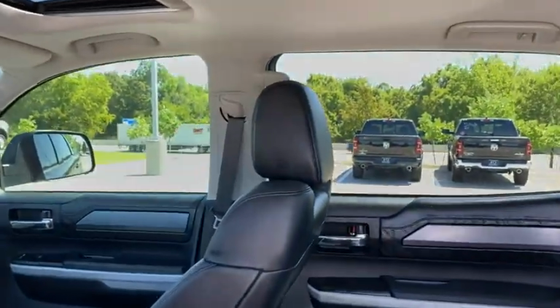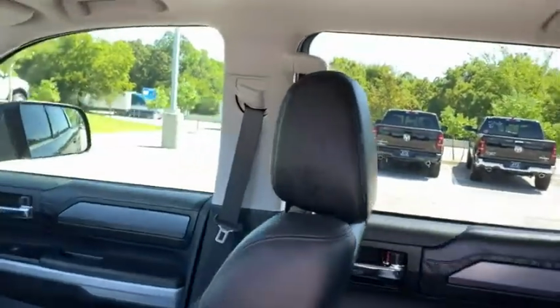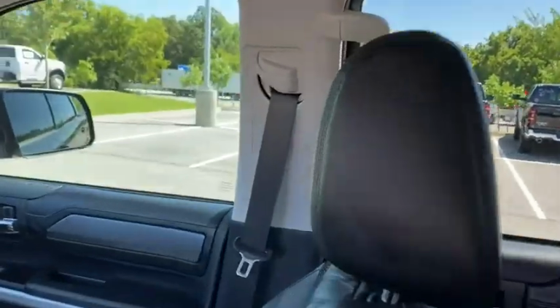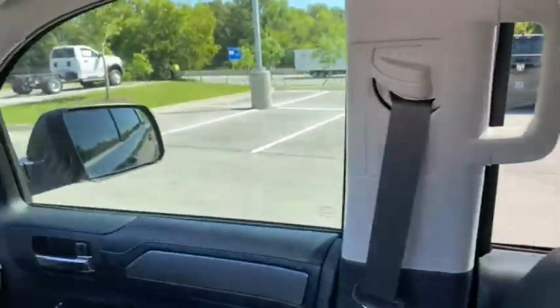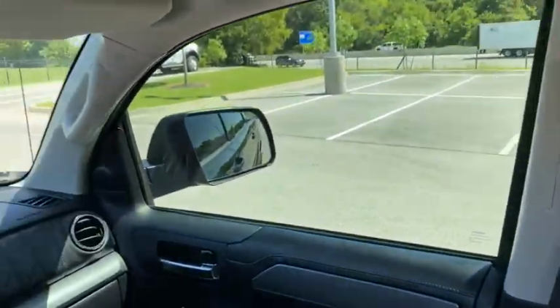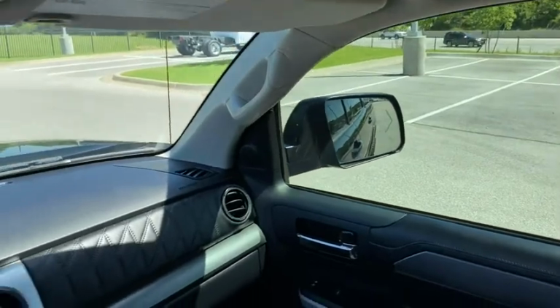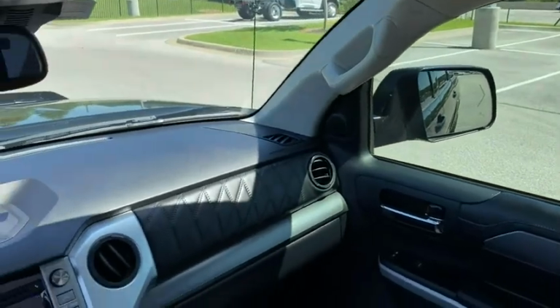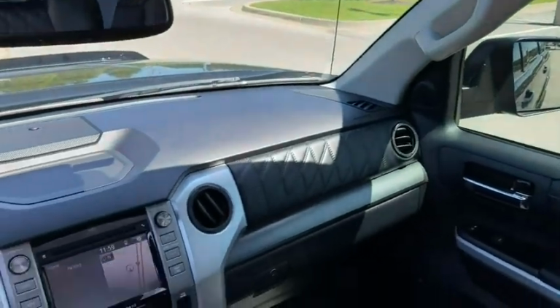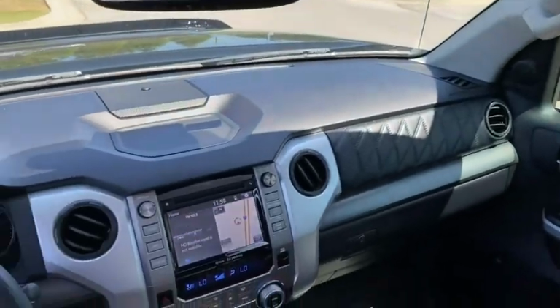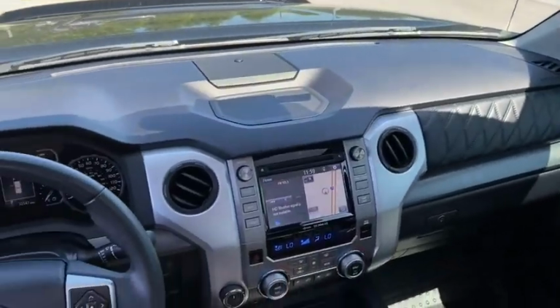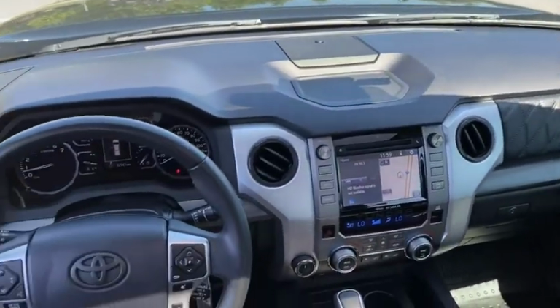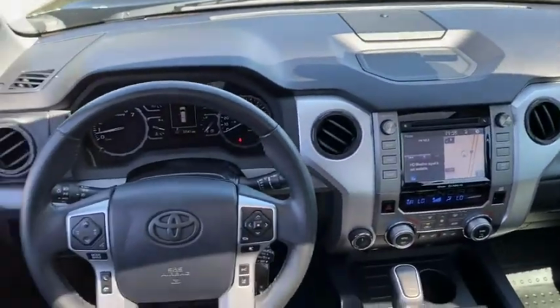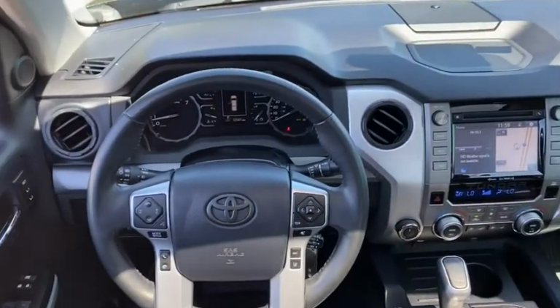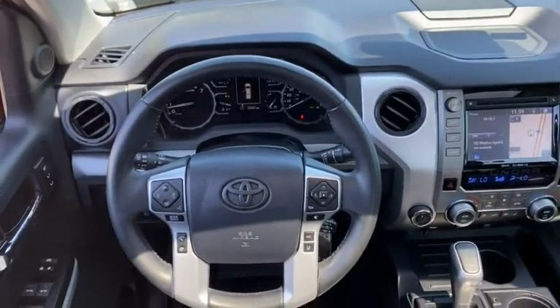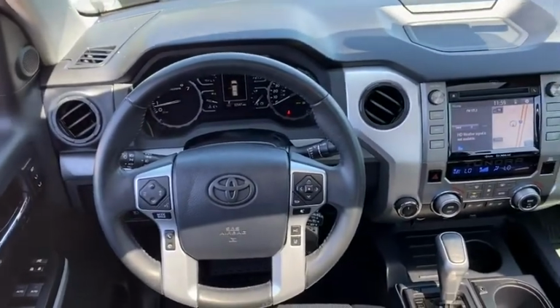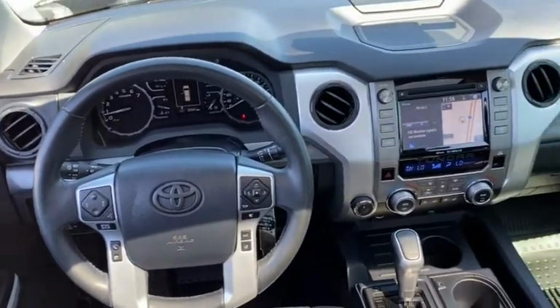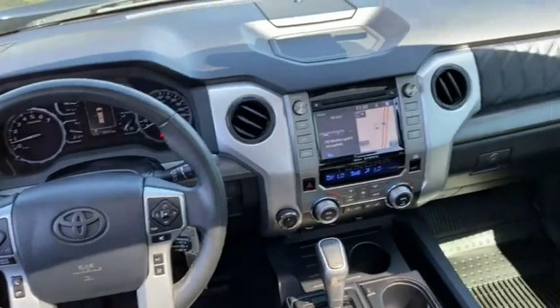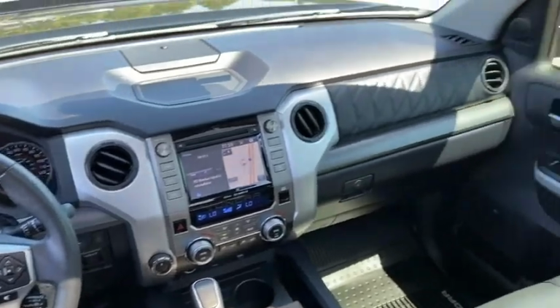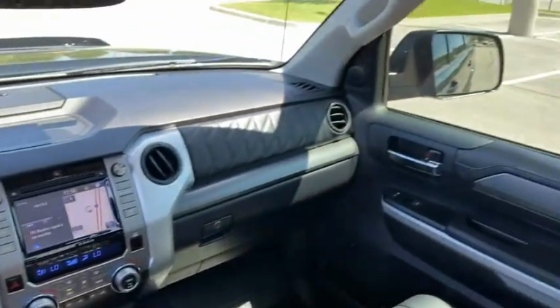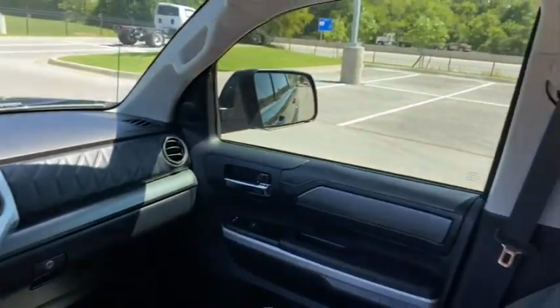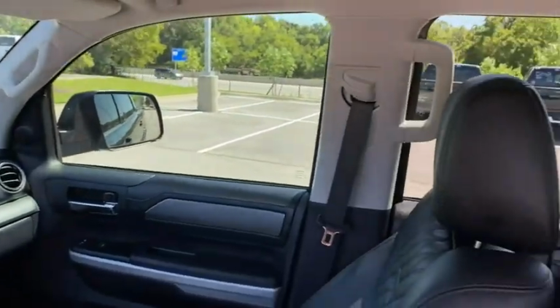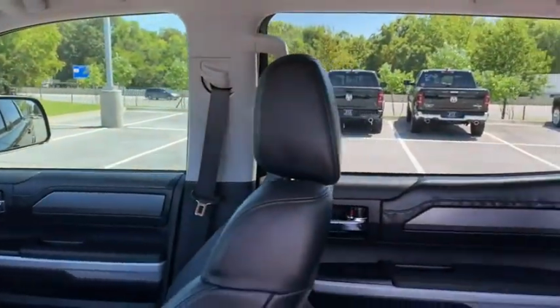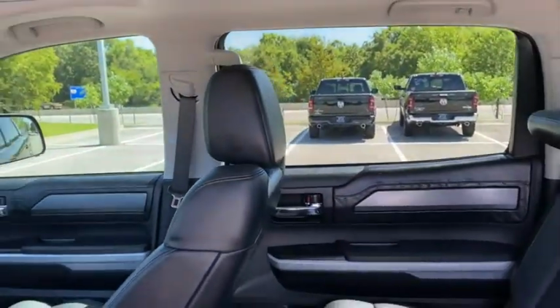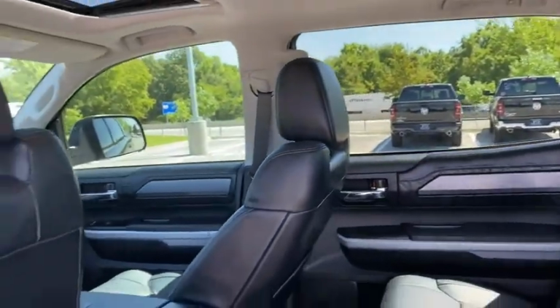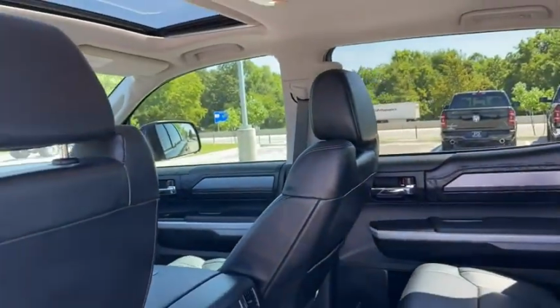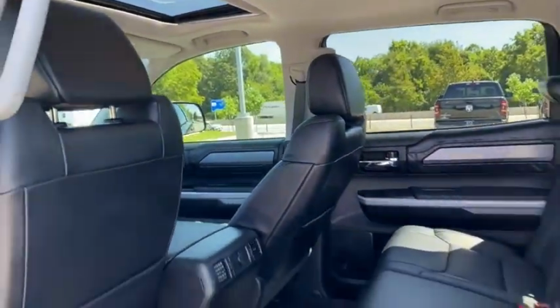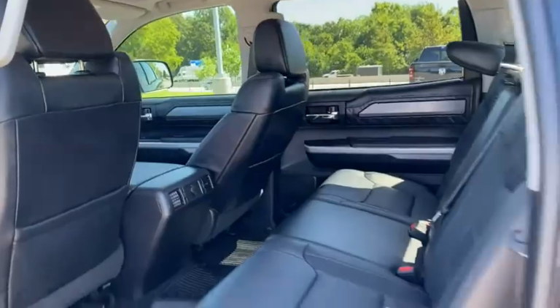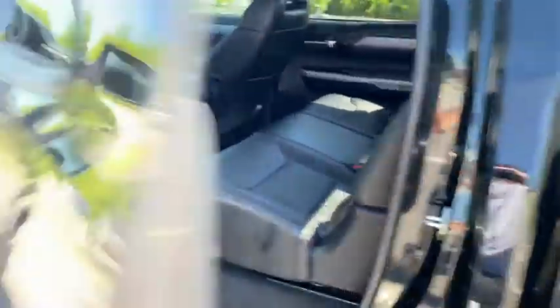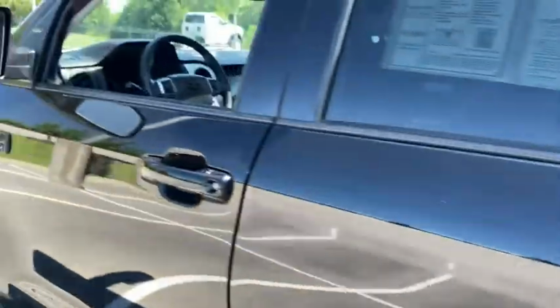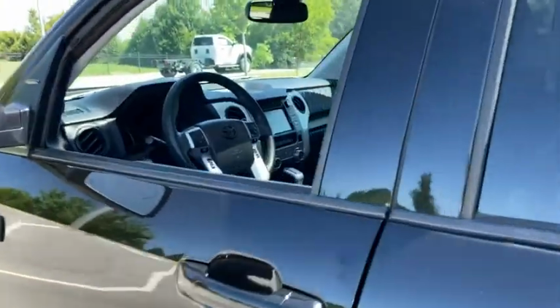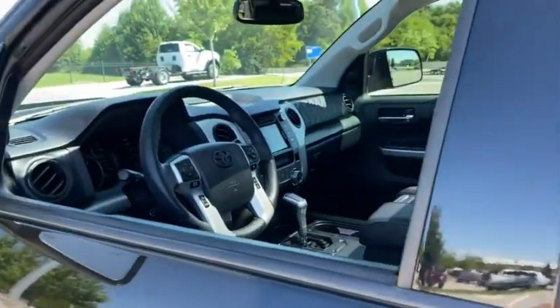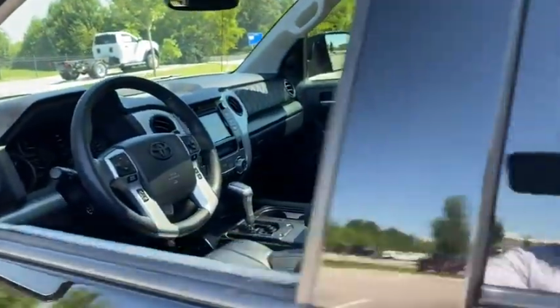This vehicle has less than 35,000 miles. Here are some of this vehicle's great options: power passenger seat, traction control, navigation system, Bluetooth, dual airbags, alloy wheels, power steering, four-wheel disc brakes, and cruise control.